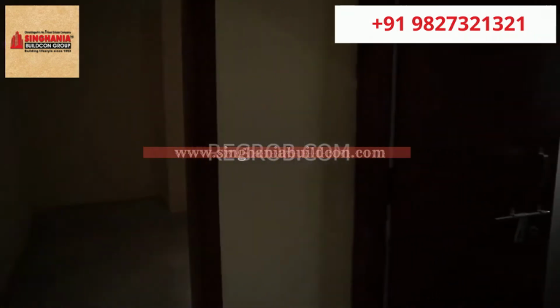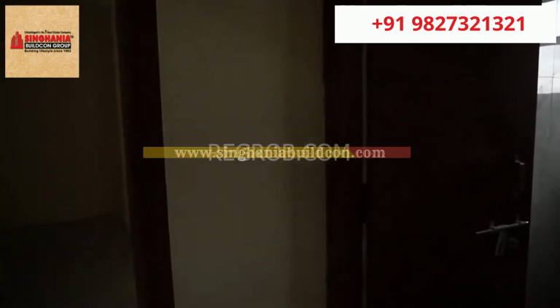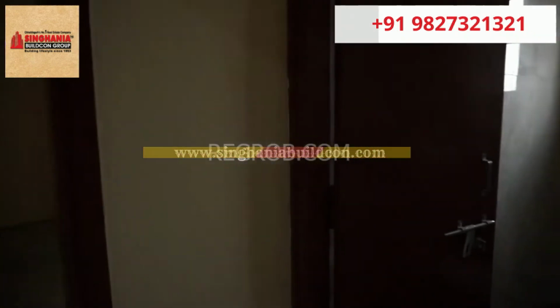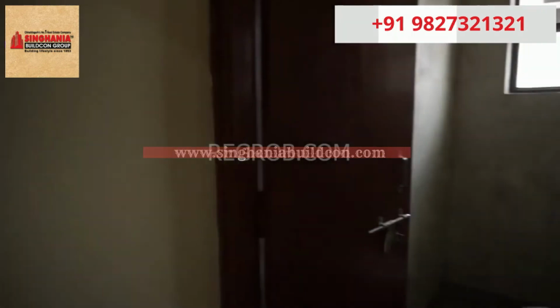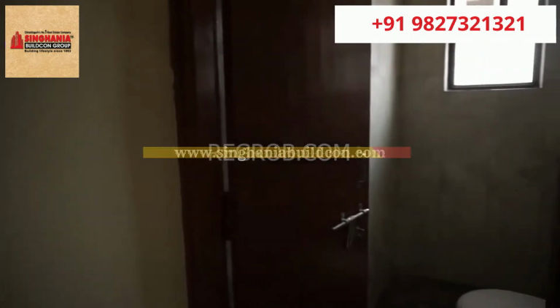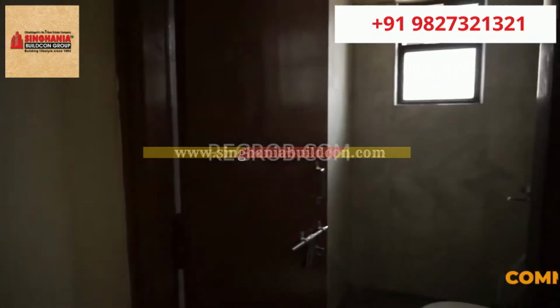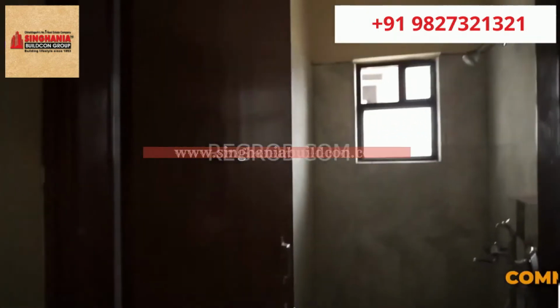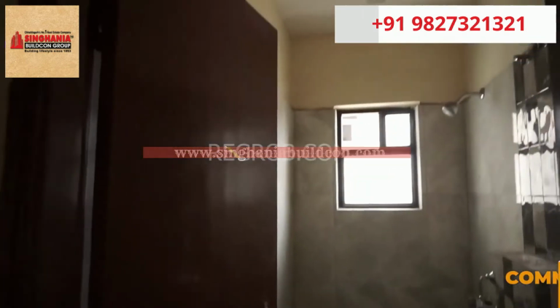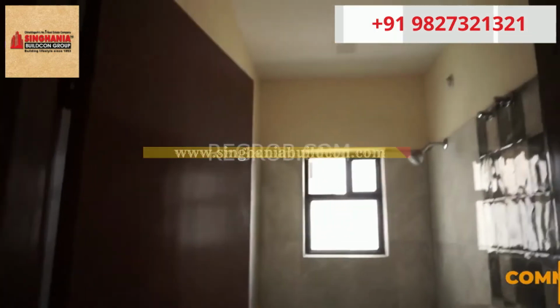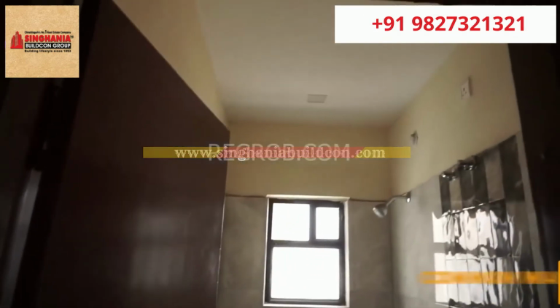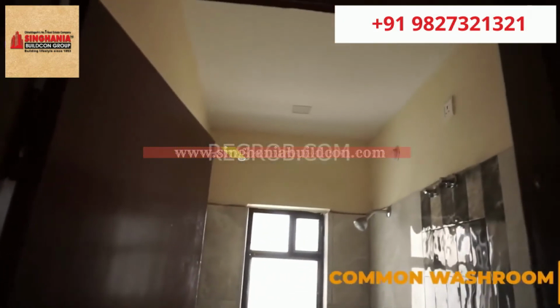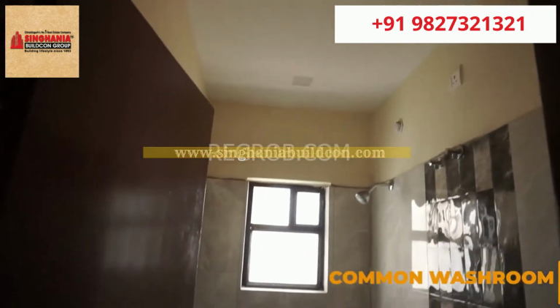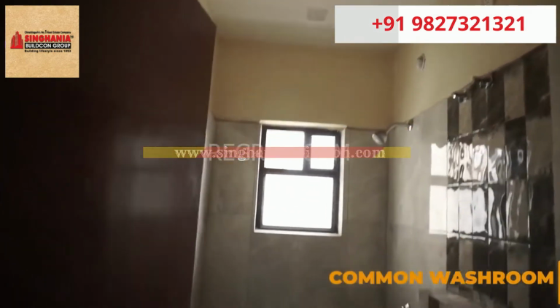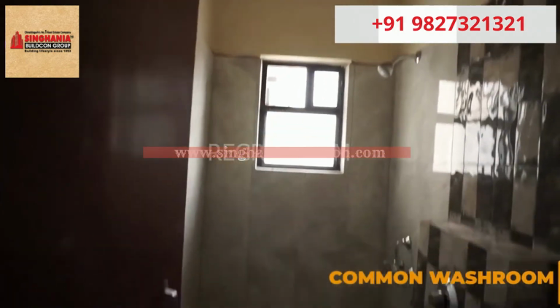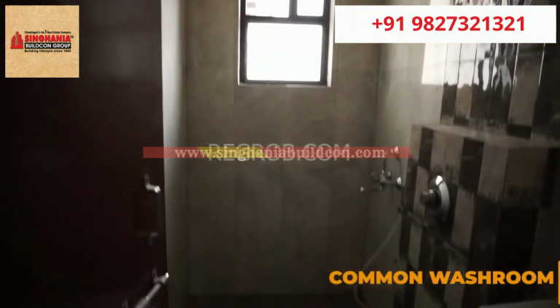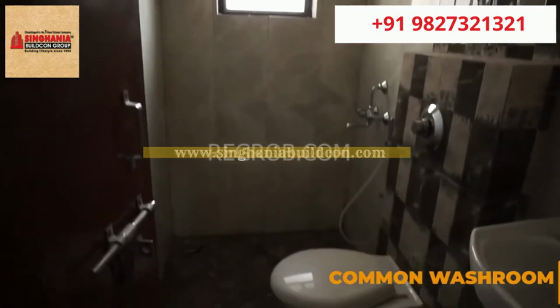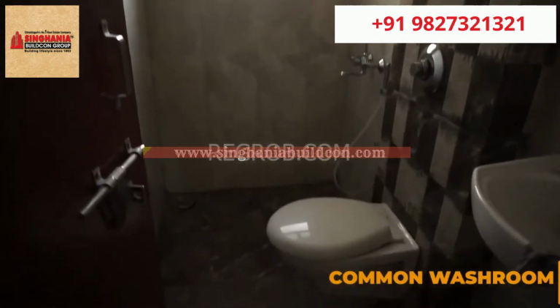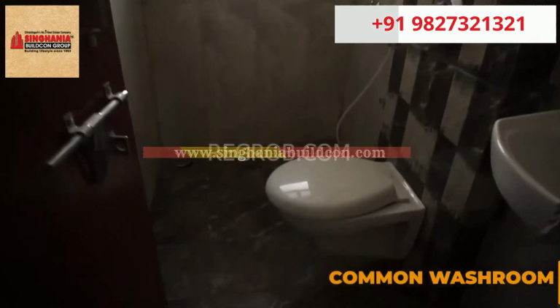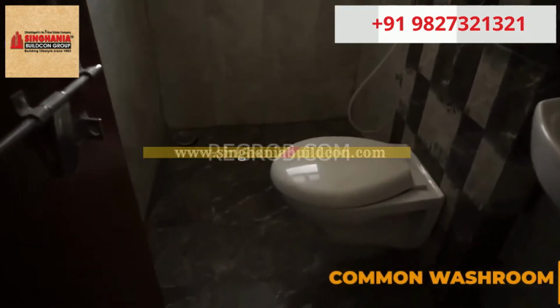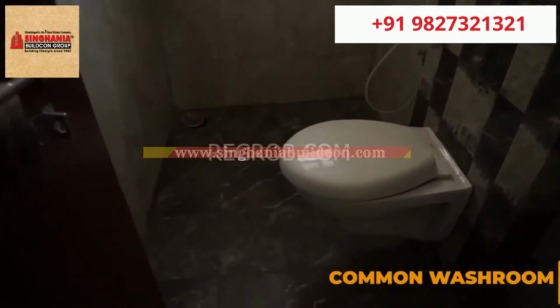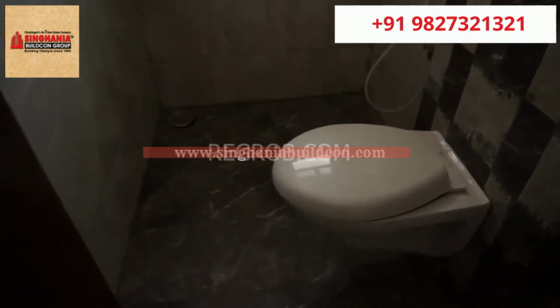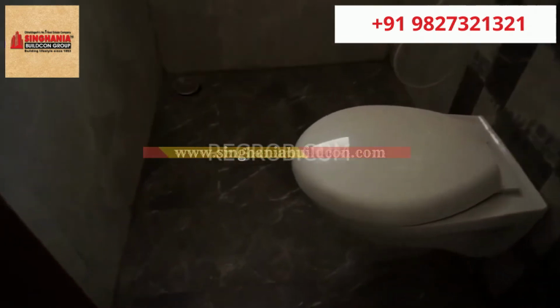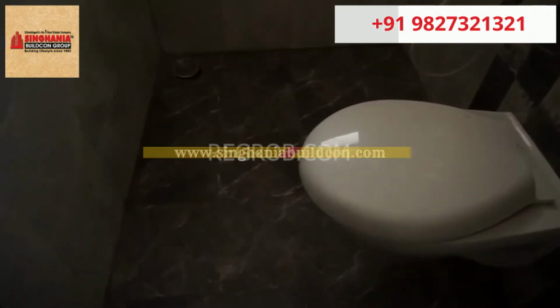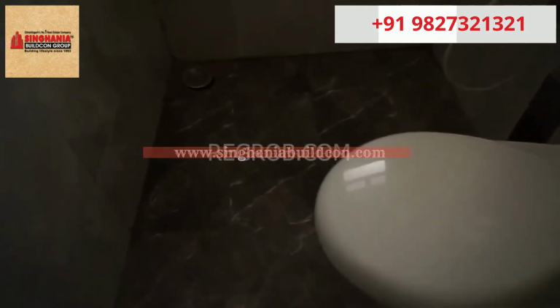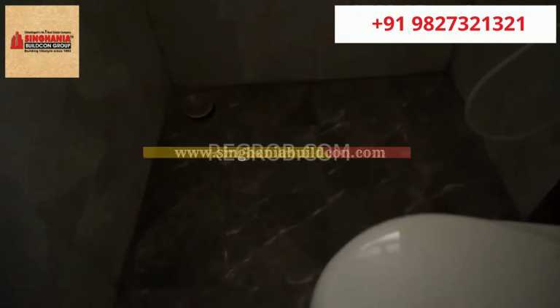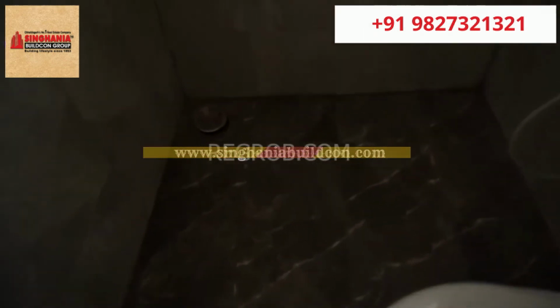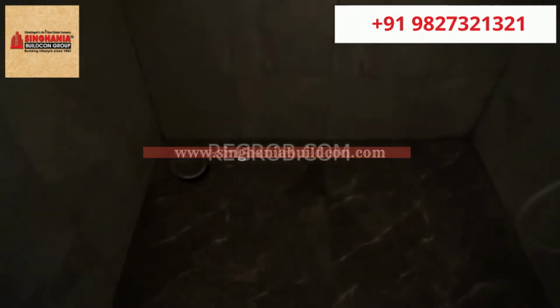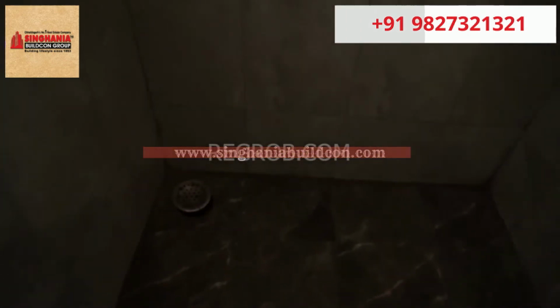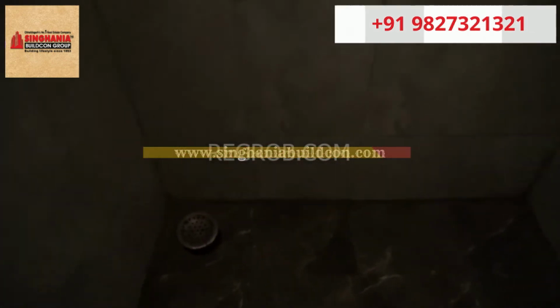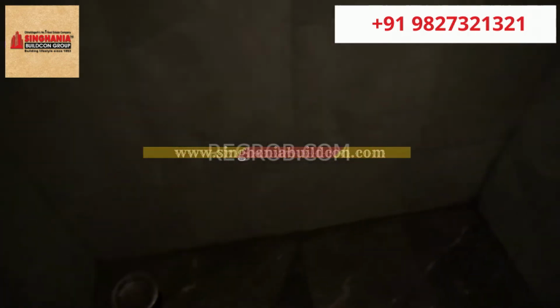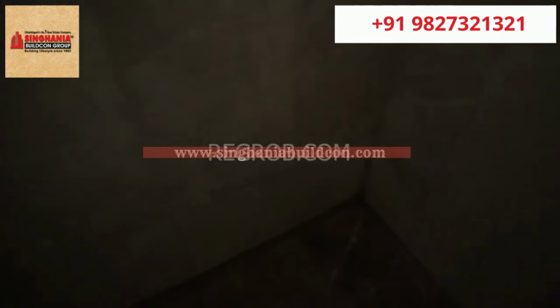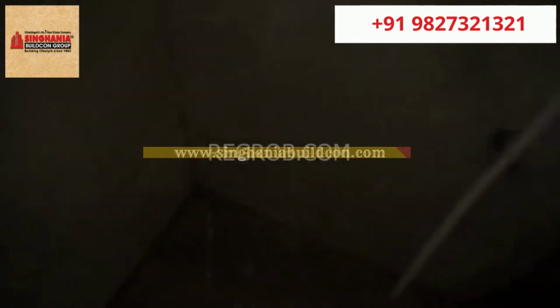Here comes the common washroom. All the sanitary fittings are of western style.